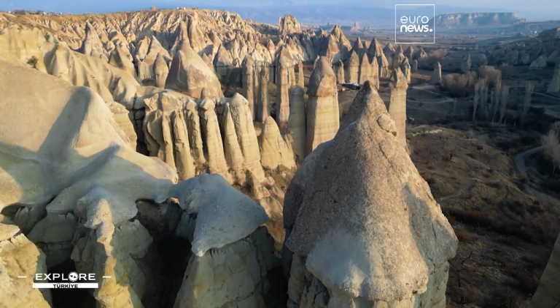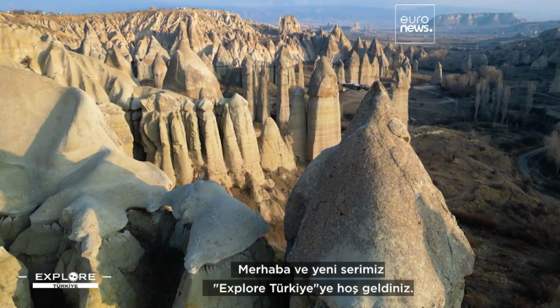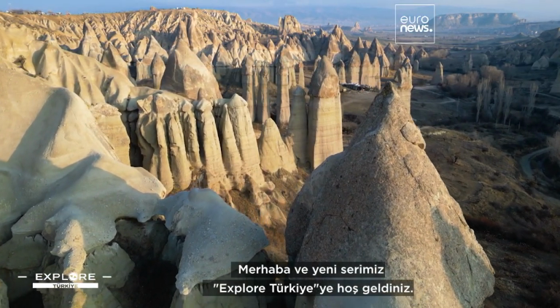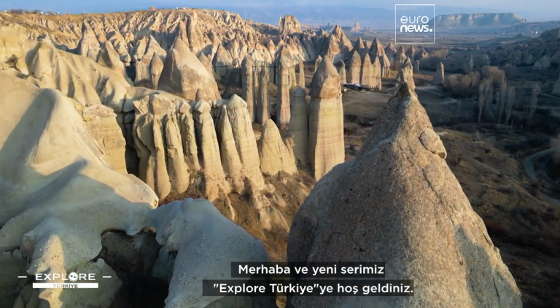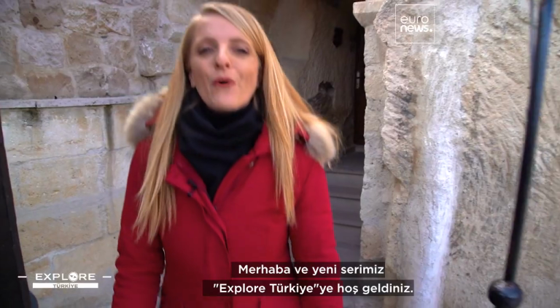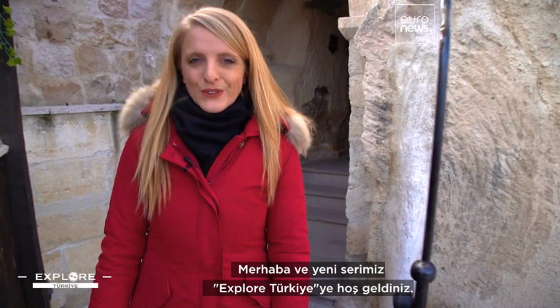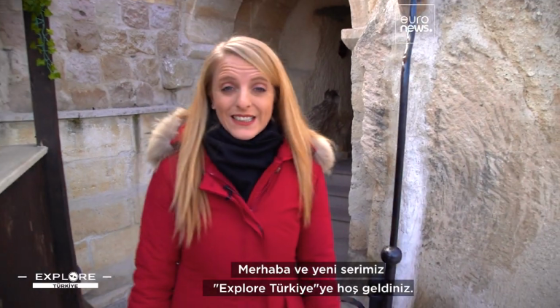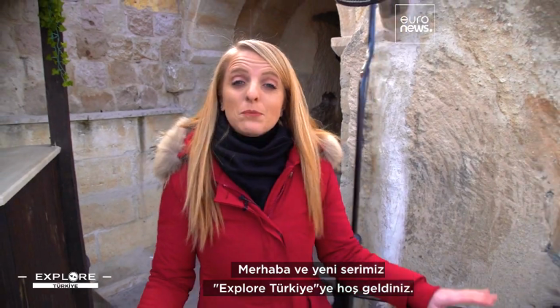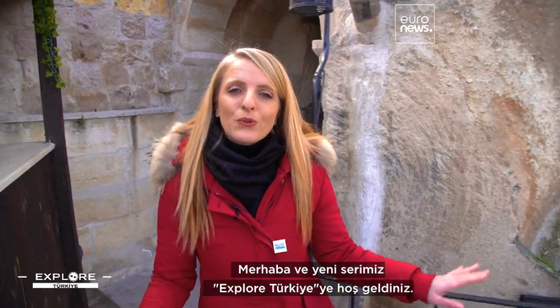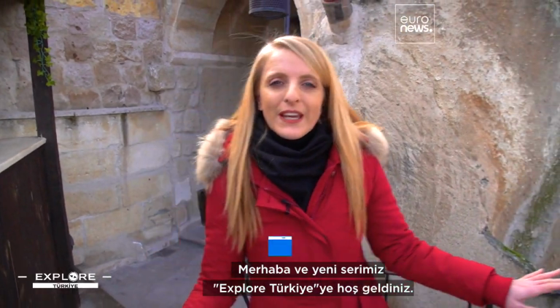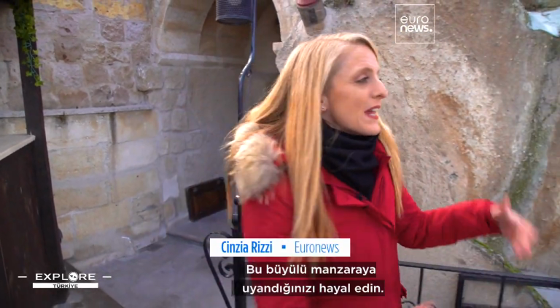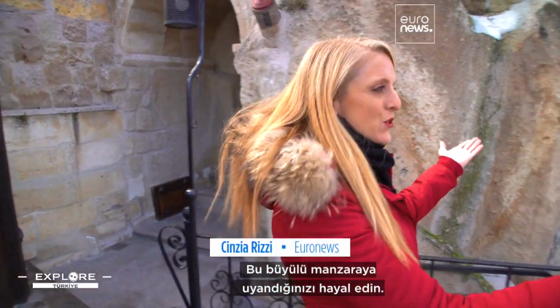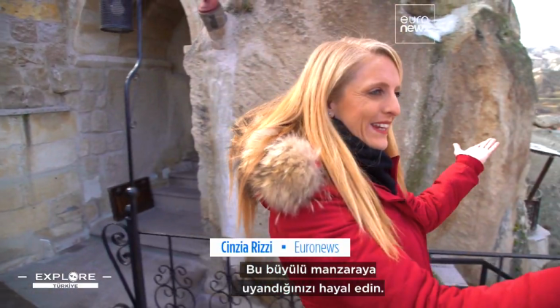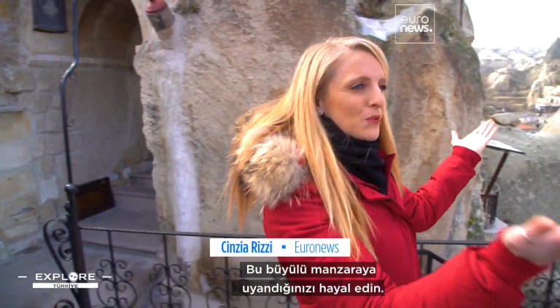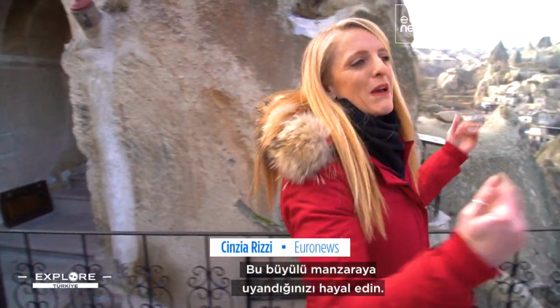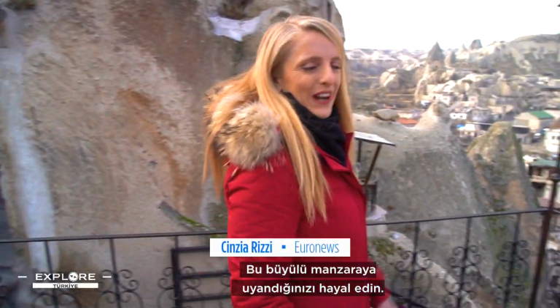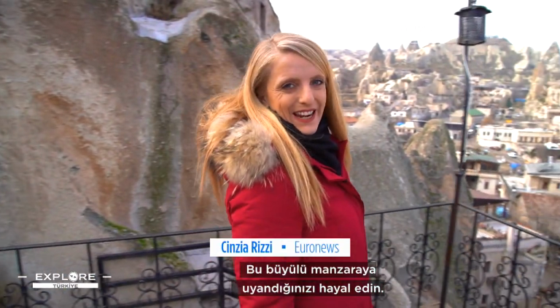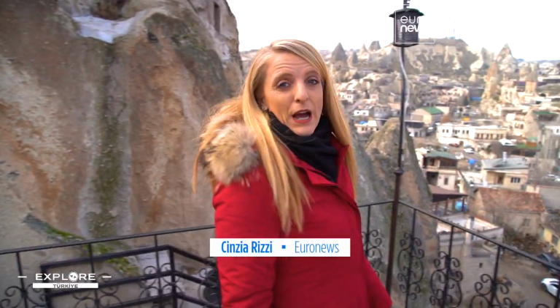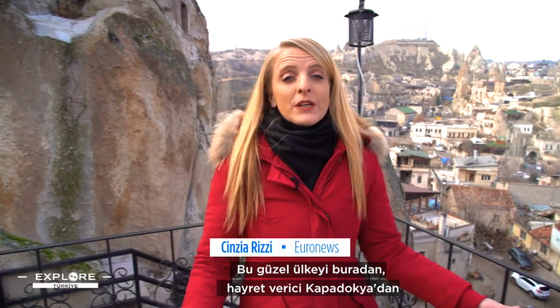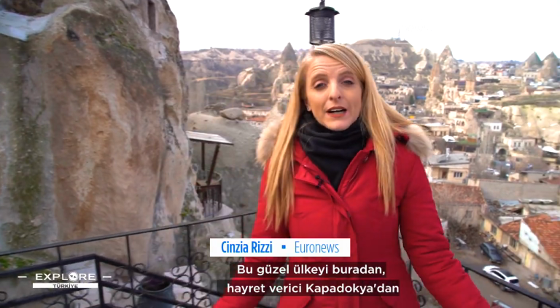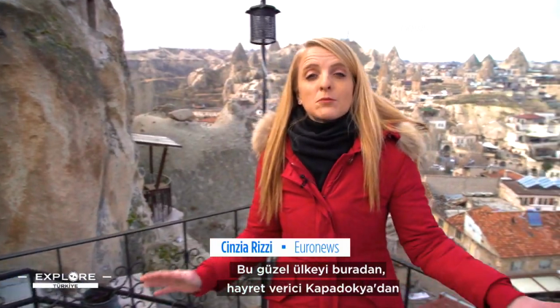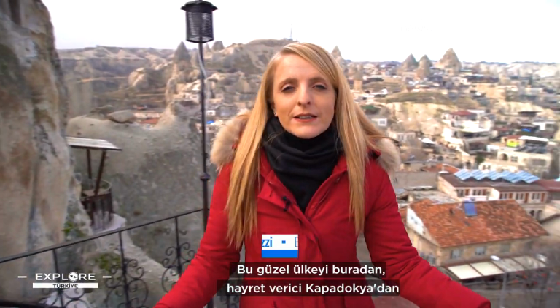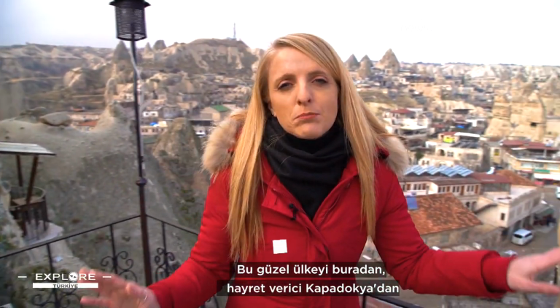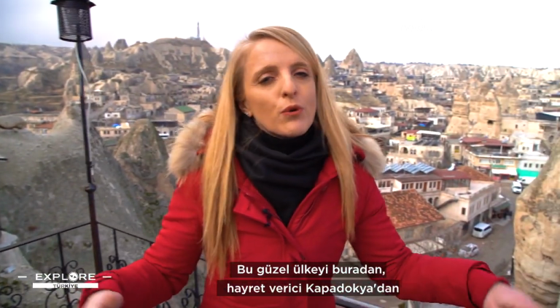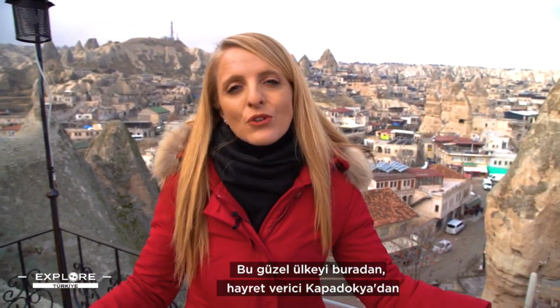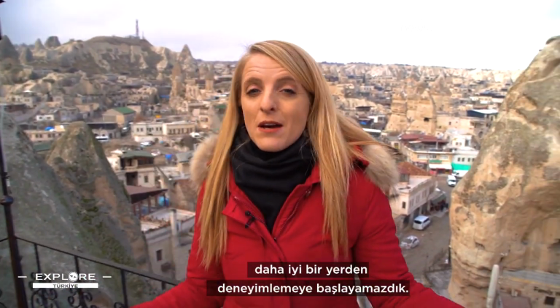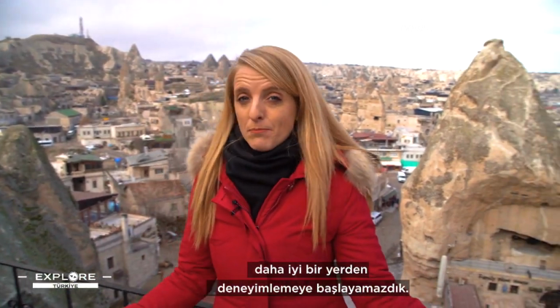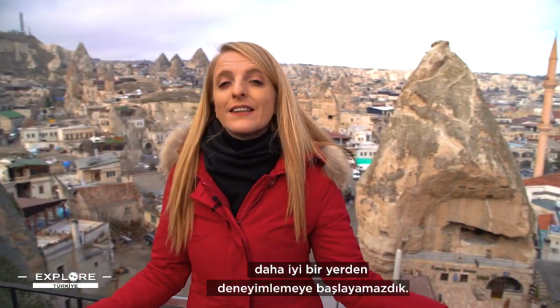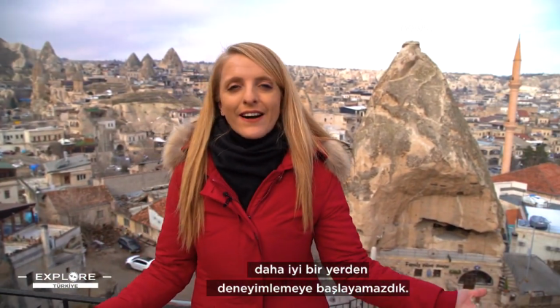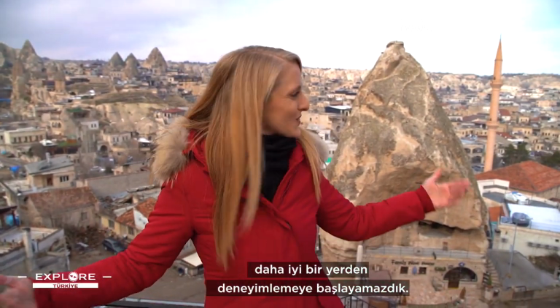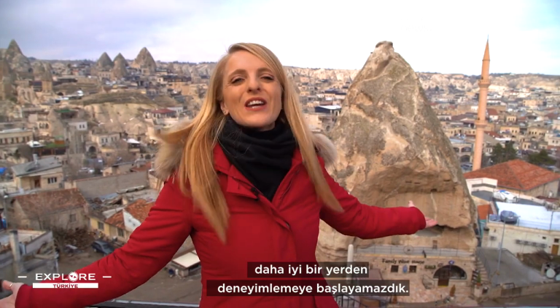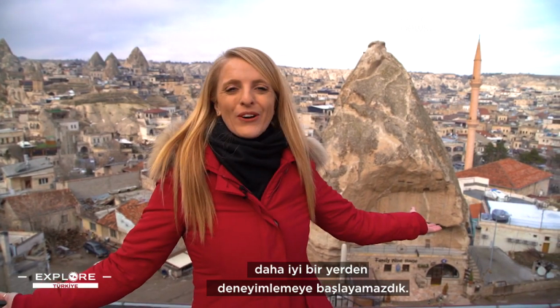Hello and welcome to our new series, Explore Turchie. Imagine waking up to this magical landscape. We couldn't start to experience this beautiful country in a better place than here, the astonishing Cappadocia.